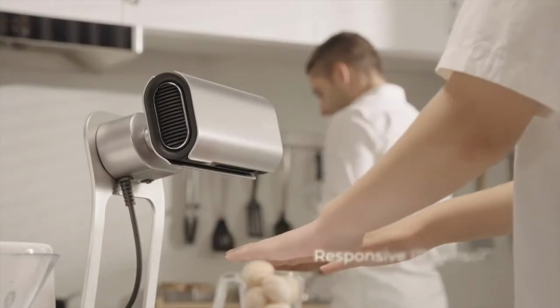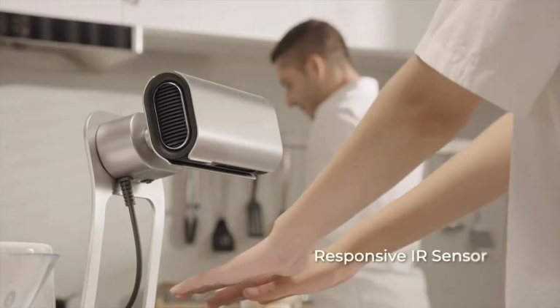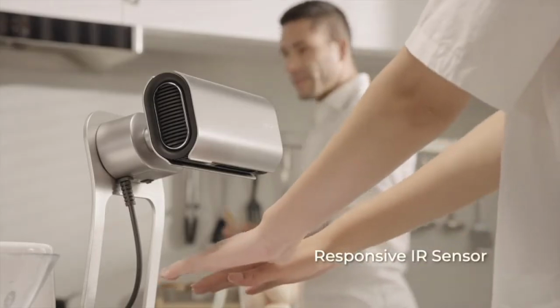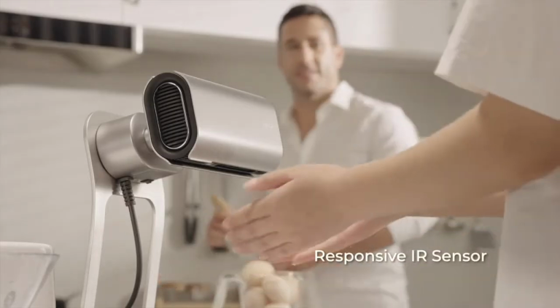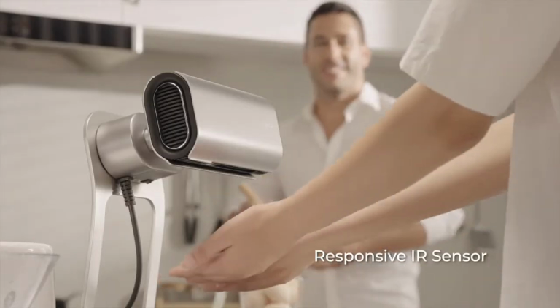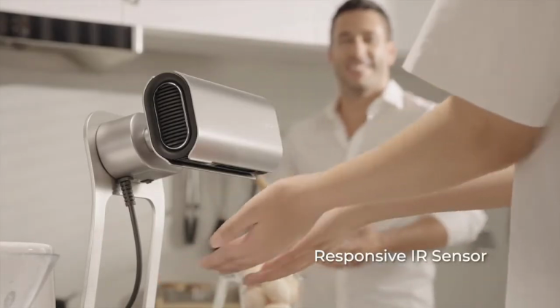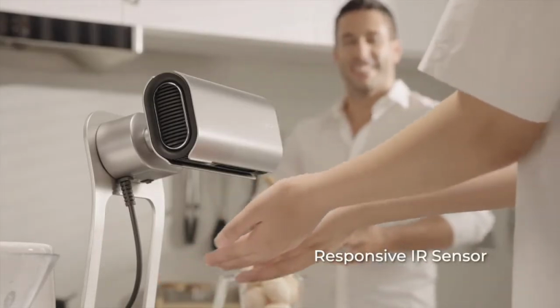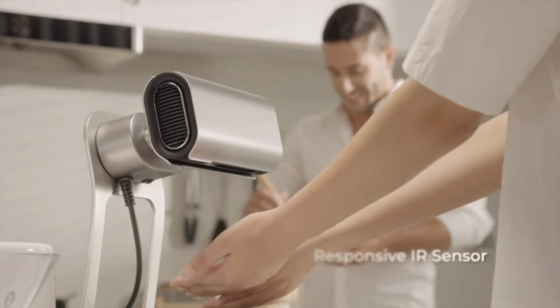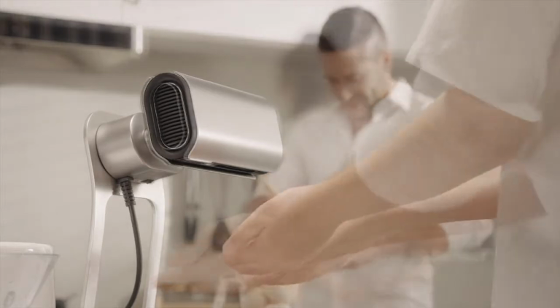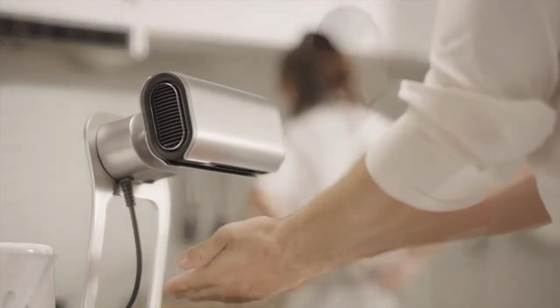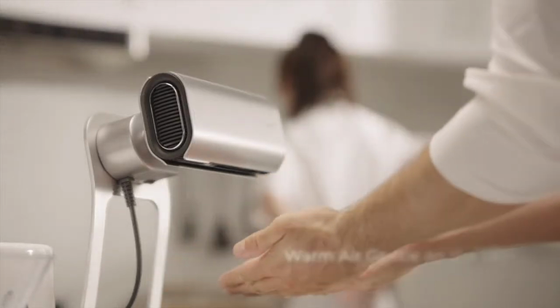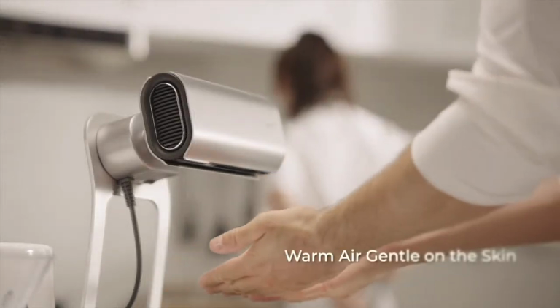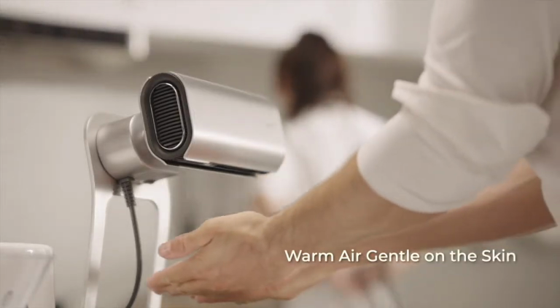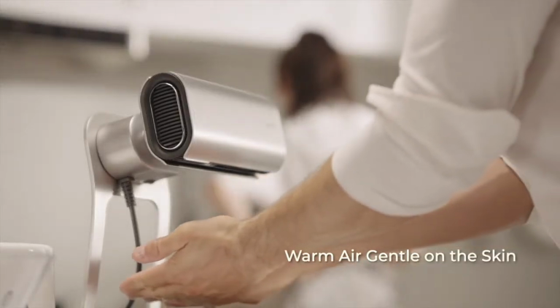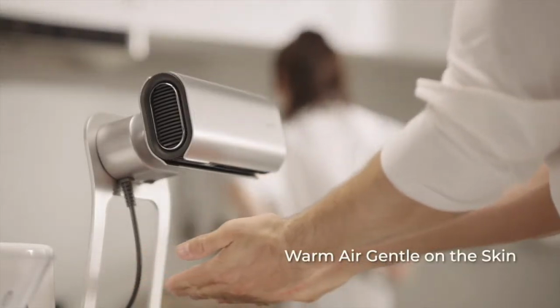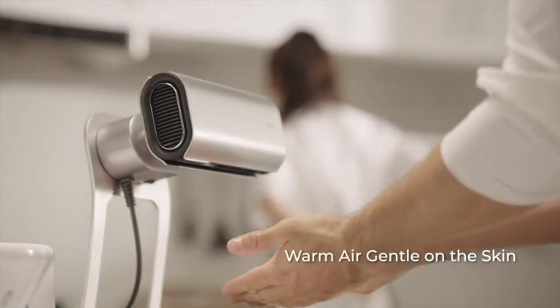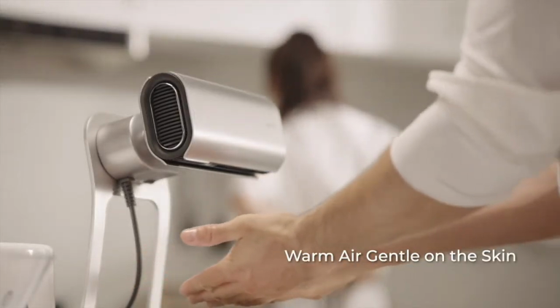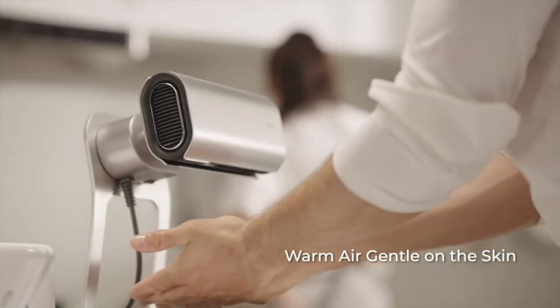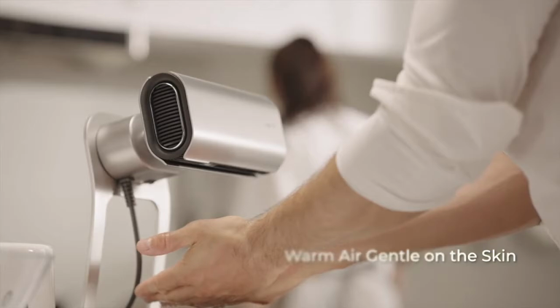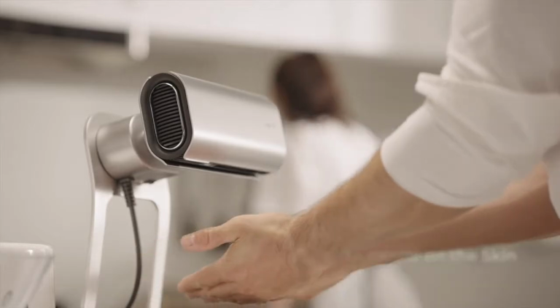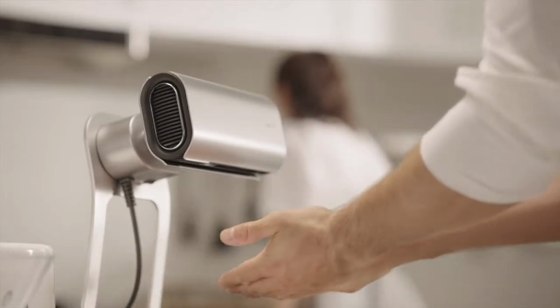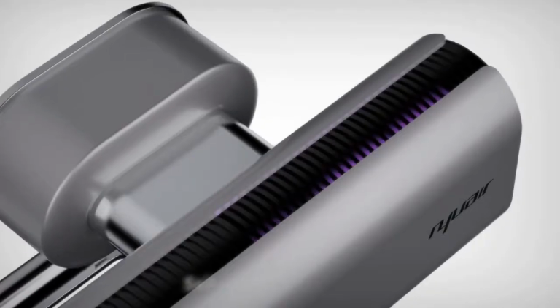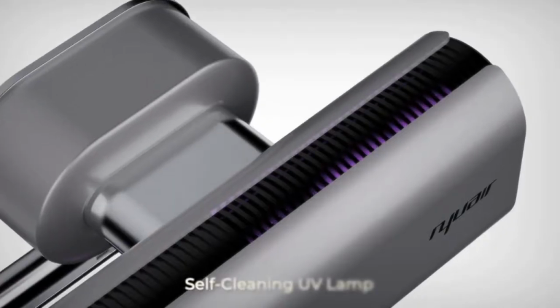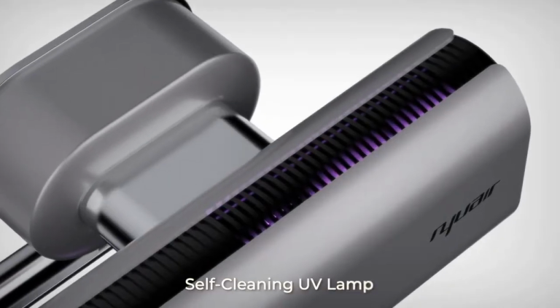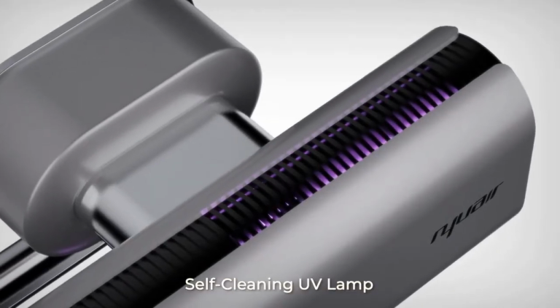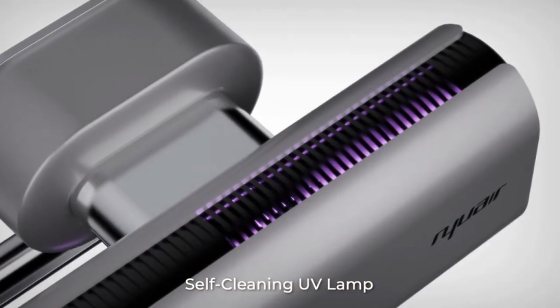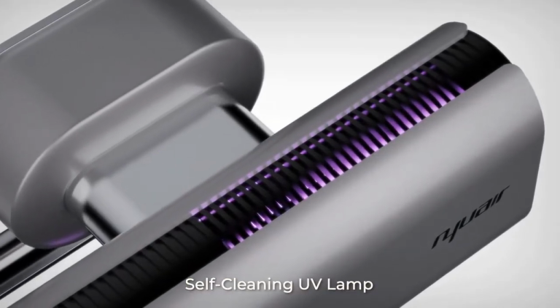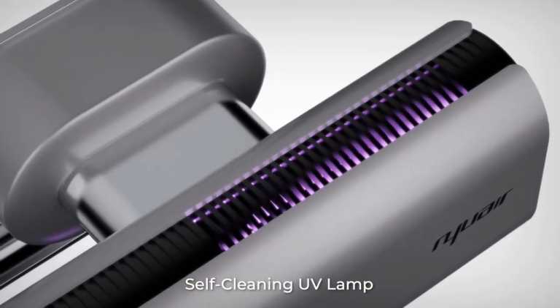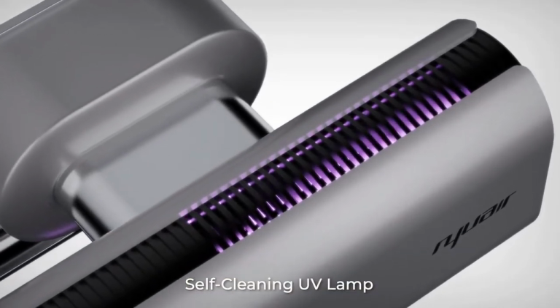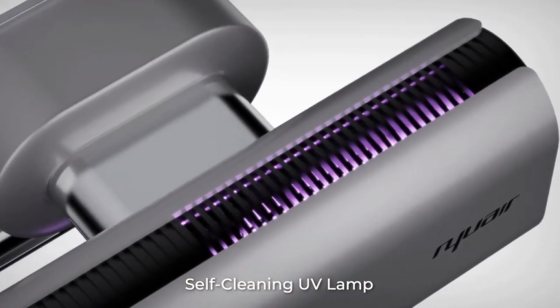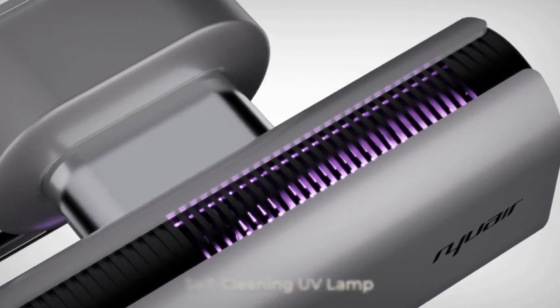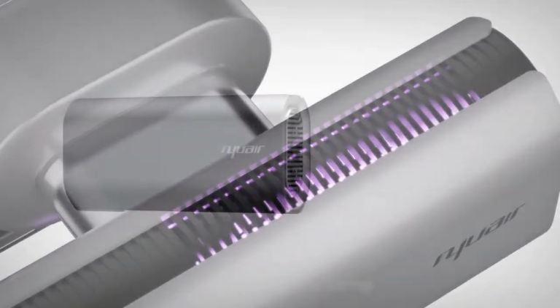NuAir is automatically activated to force out warm, filtered air to dry your hands in seconds once movement is detected. What's more, the built-in UV lamp in the air duct ensures that the outgoing air is sterile and clean.